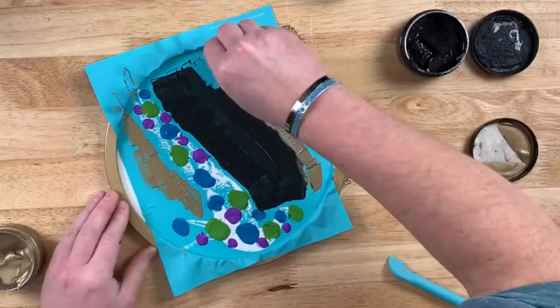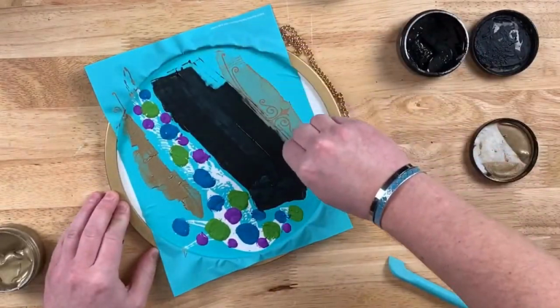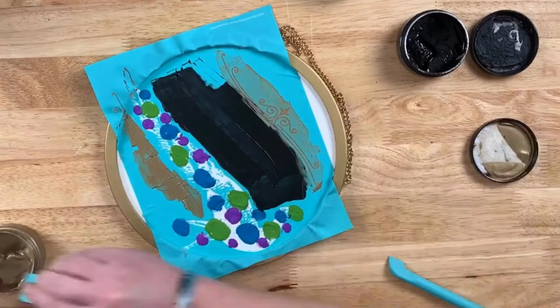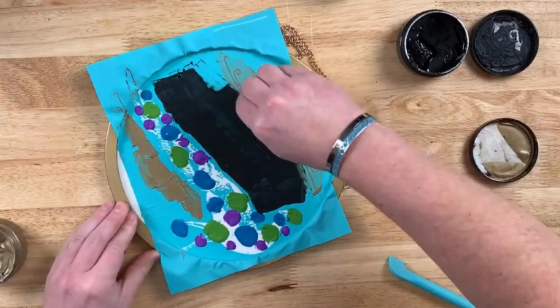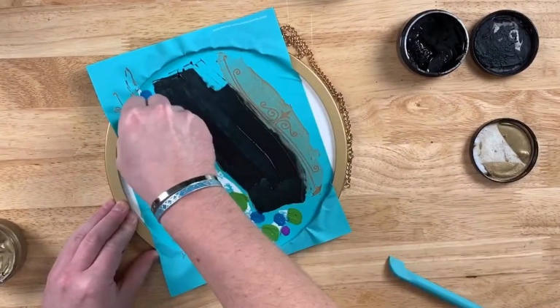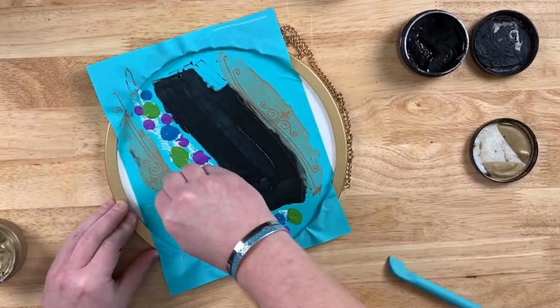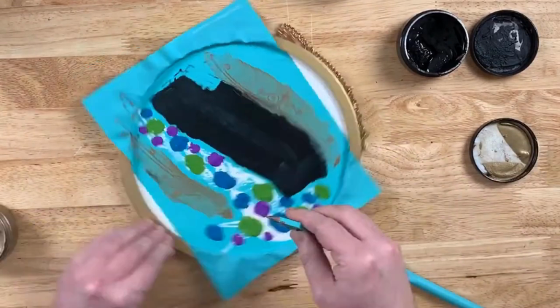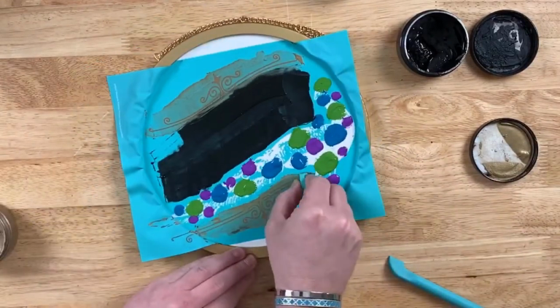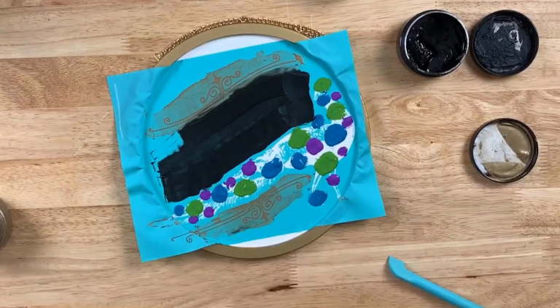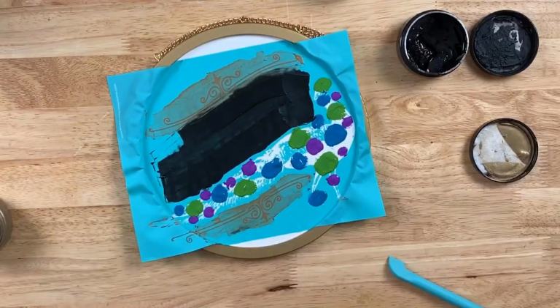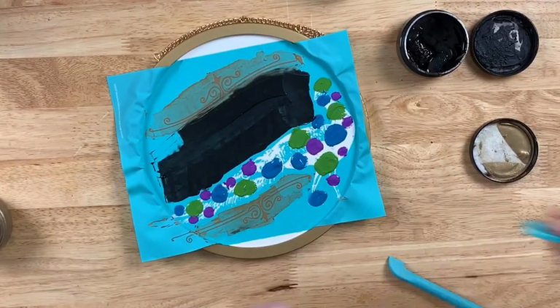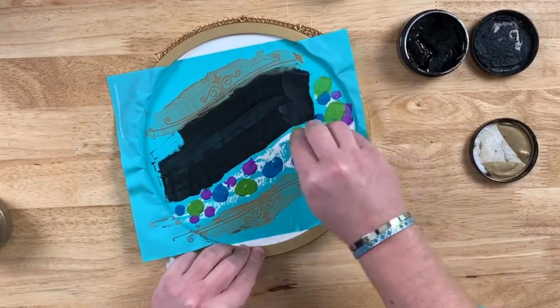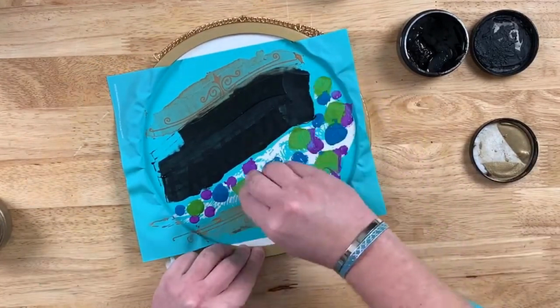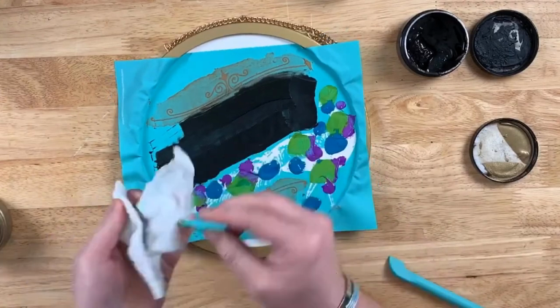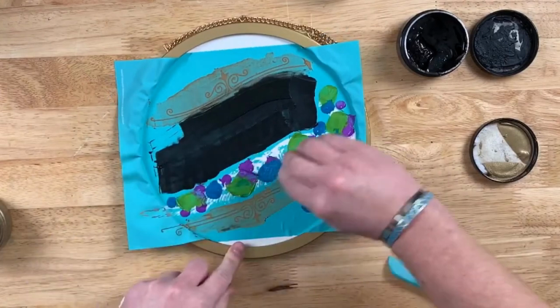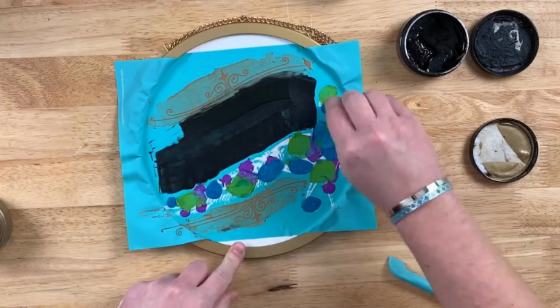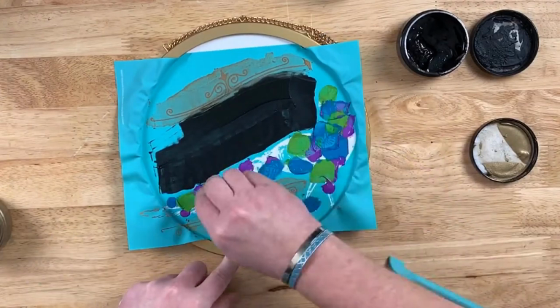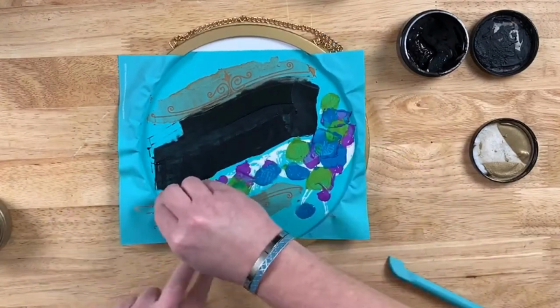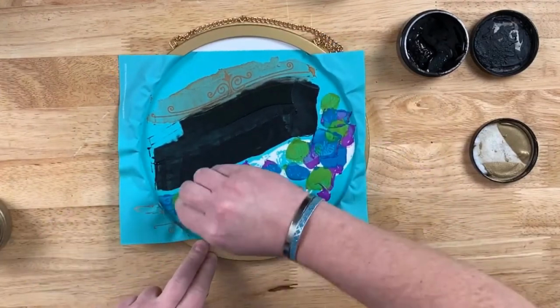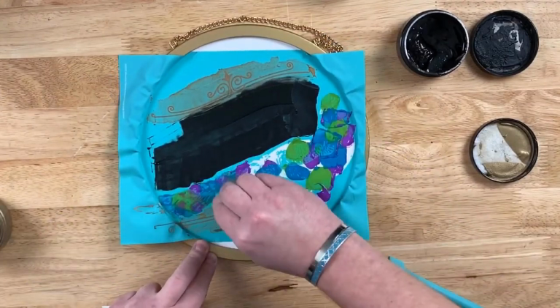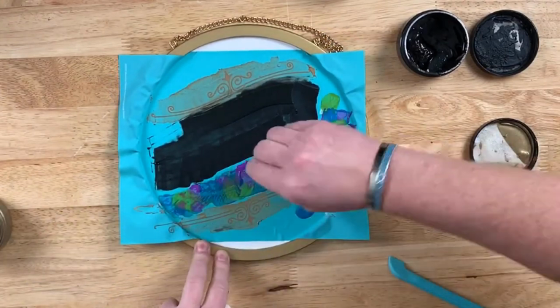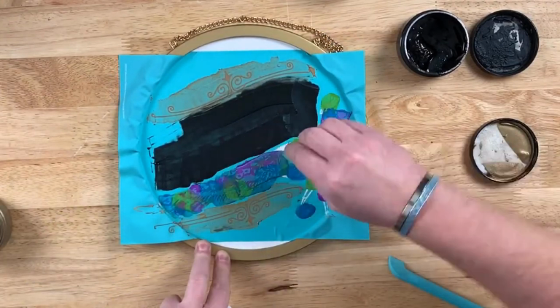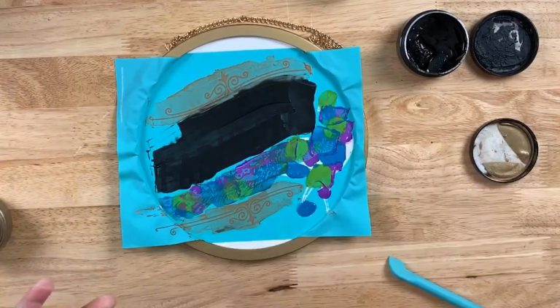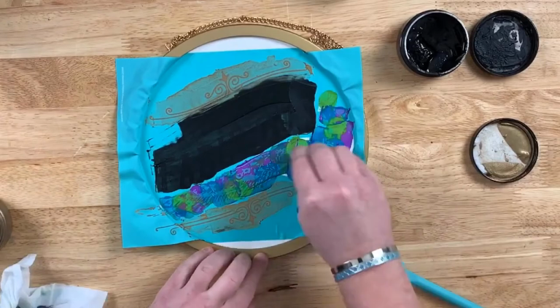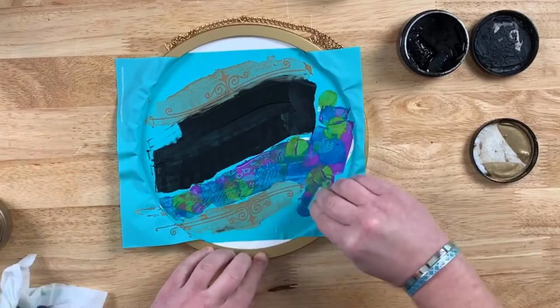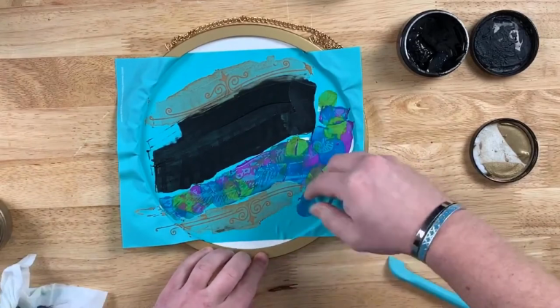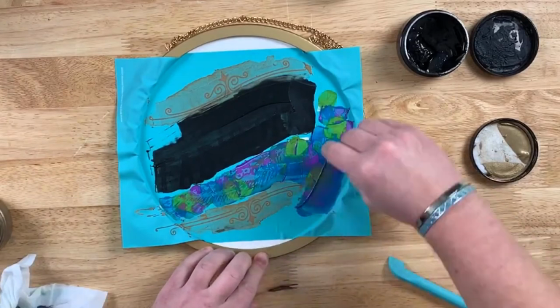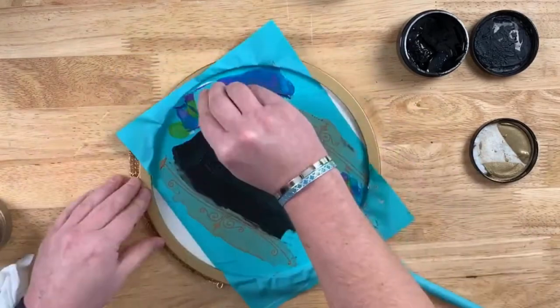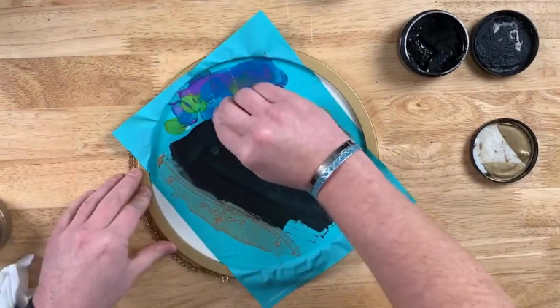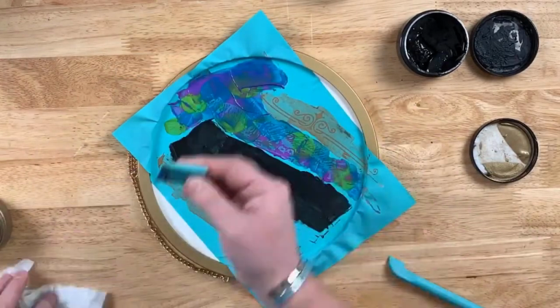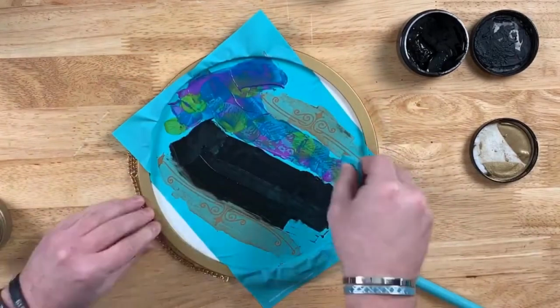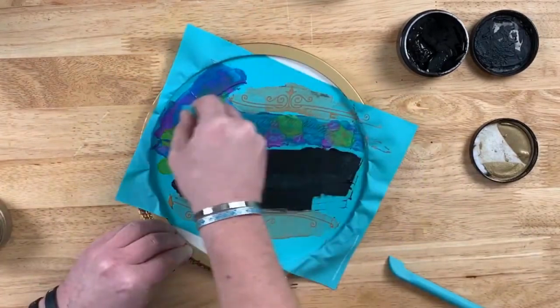I always remove my paste going backwards, so we will start by removing the black paste, then our gold Shimmer Paste. On the hot mess you're just going to take a mini squeegee and start mixing those colors.